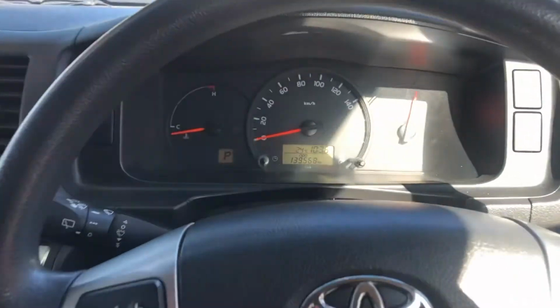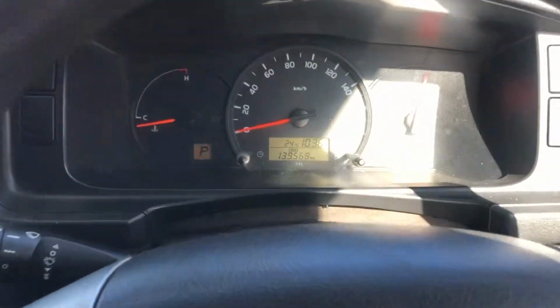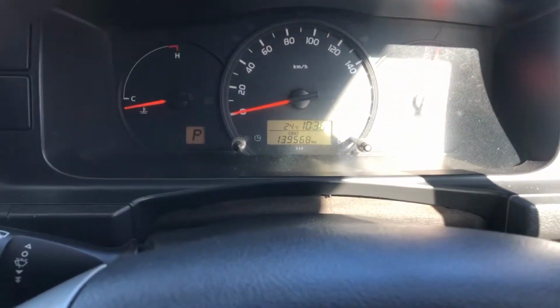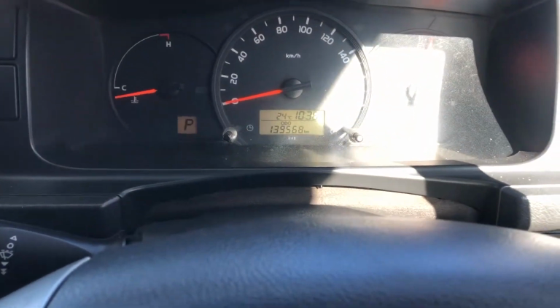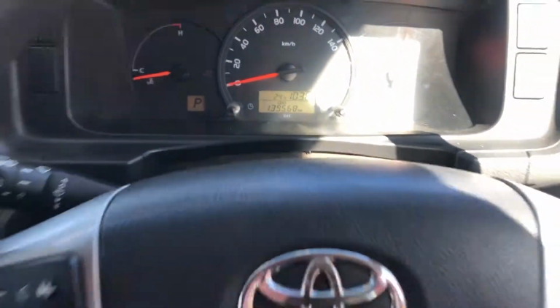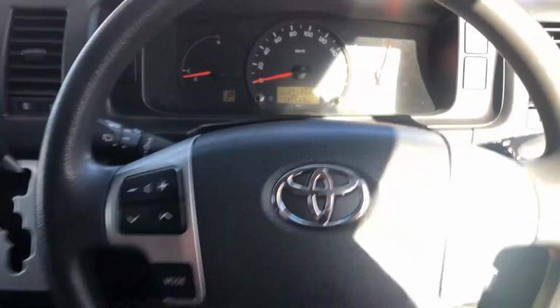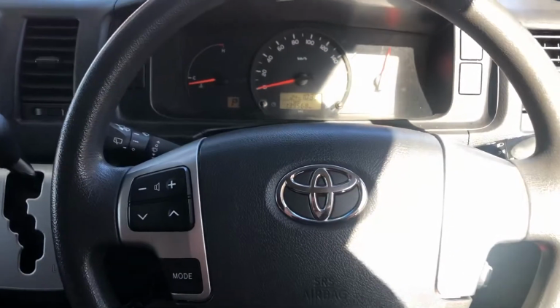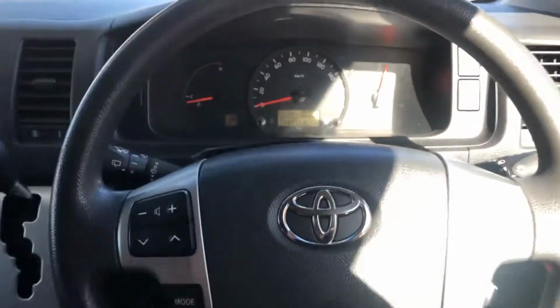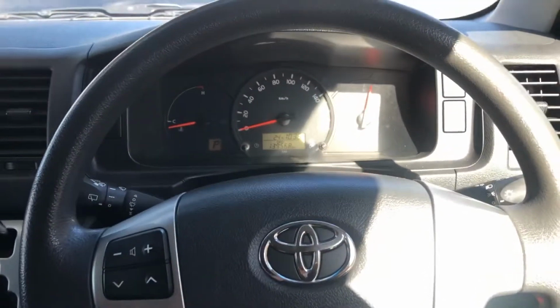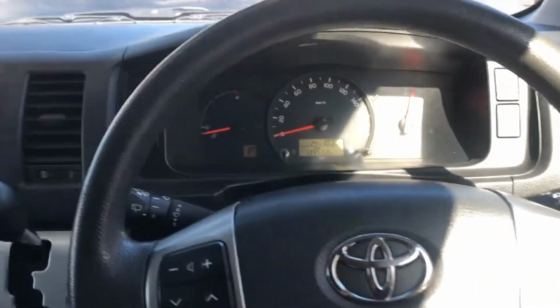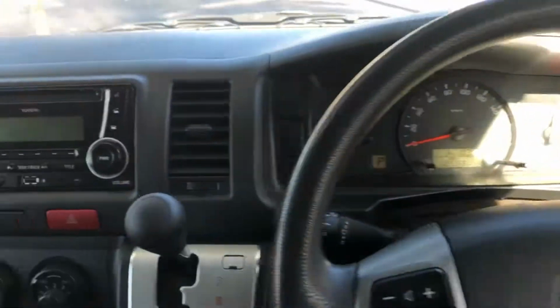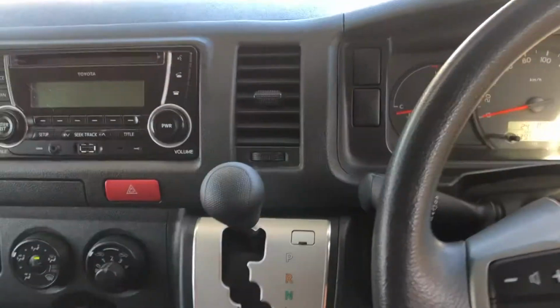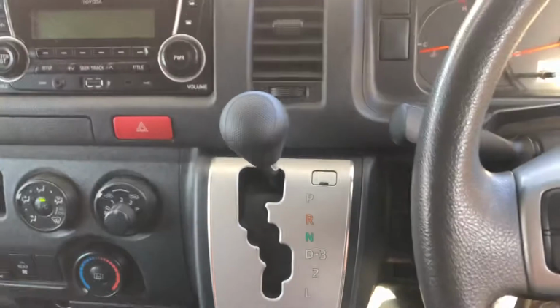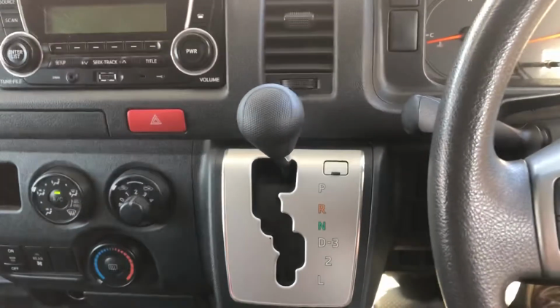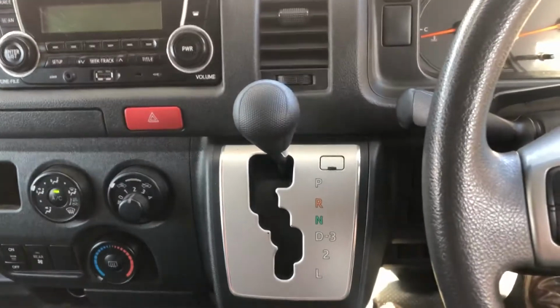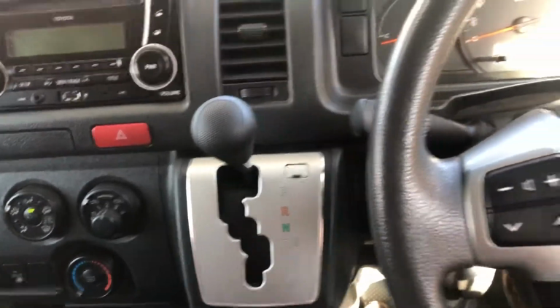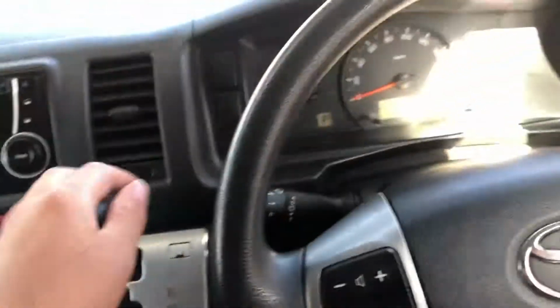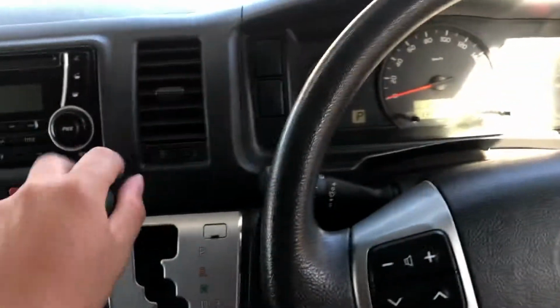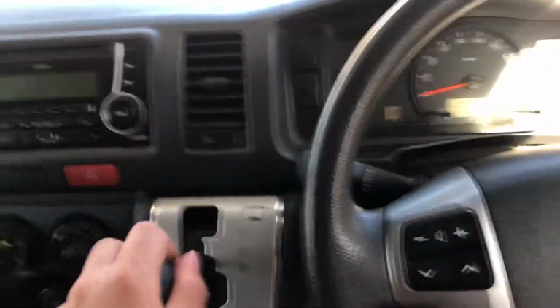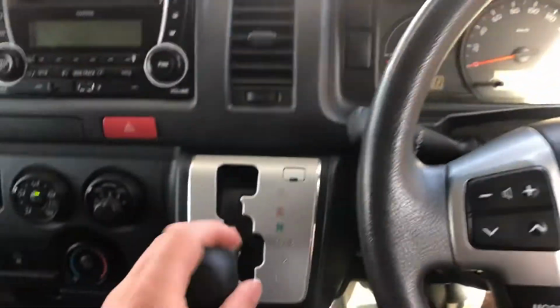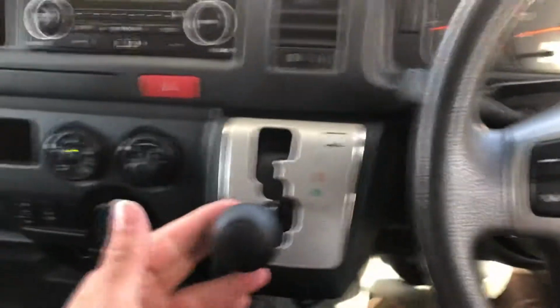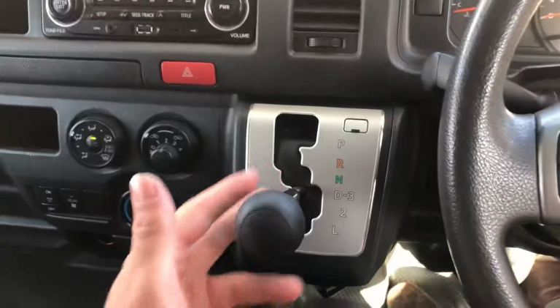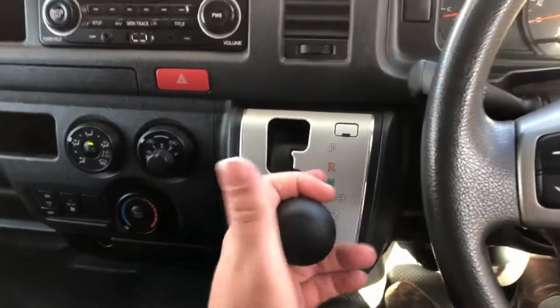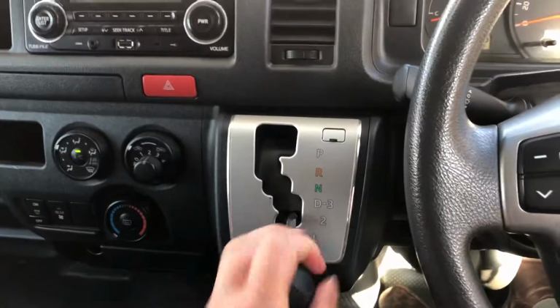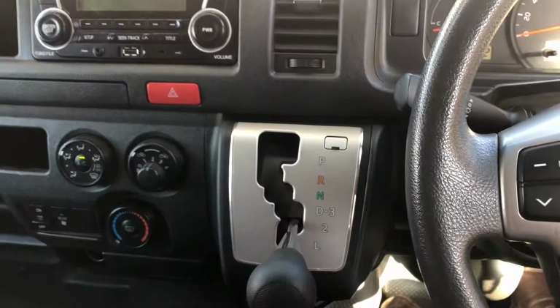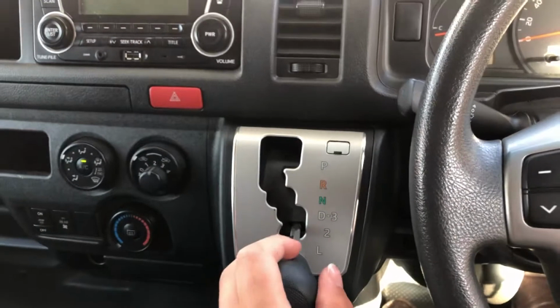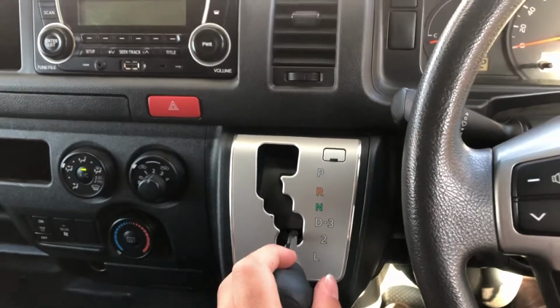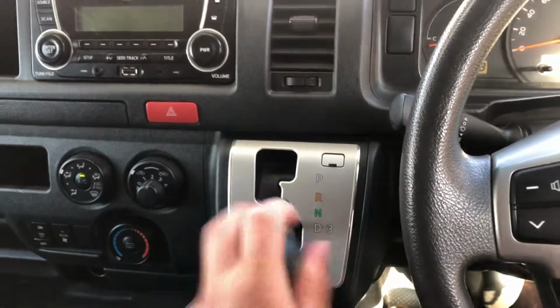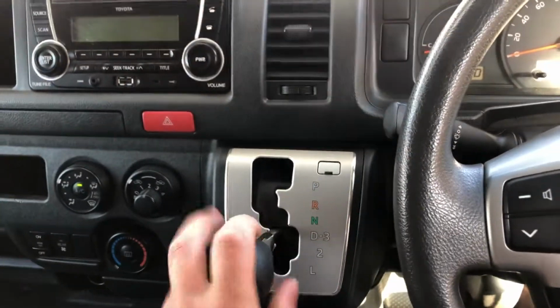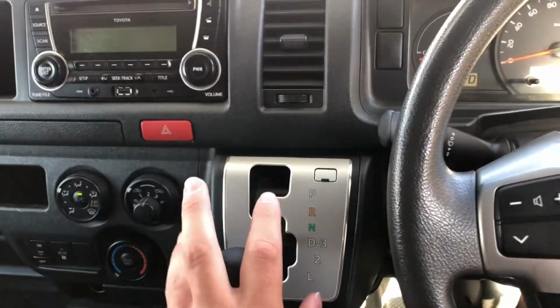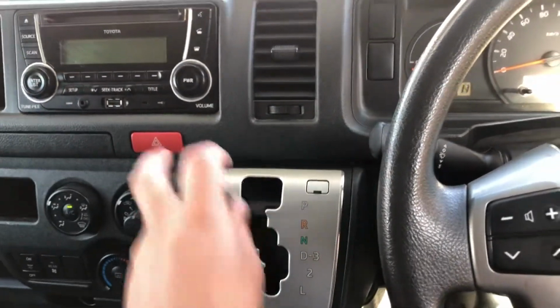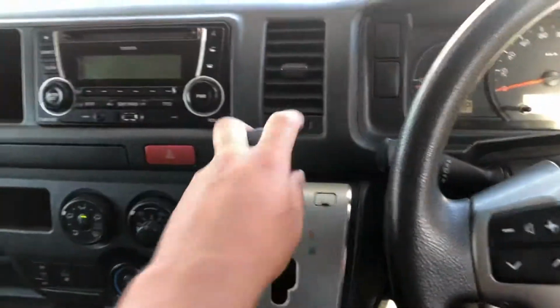We're sitting at 139,000 Ks. Automatic transmission obviously. If you put it down into drive you can go down and change the gears like that, or you could have it in drive as well.